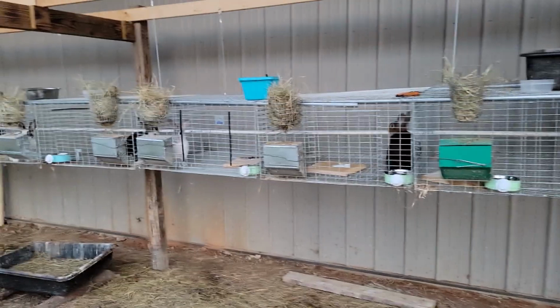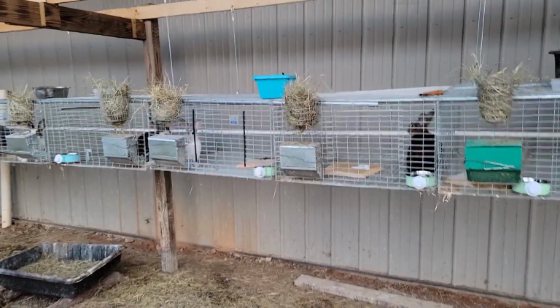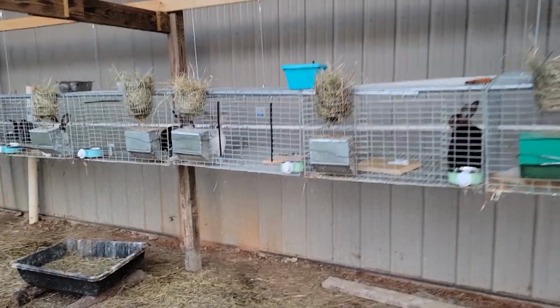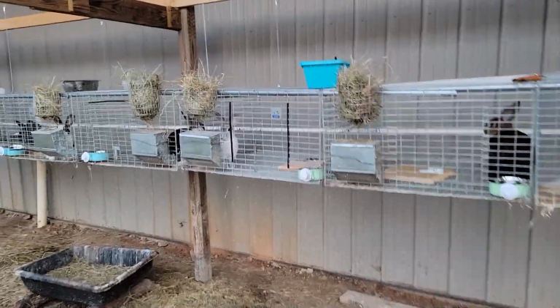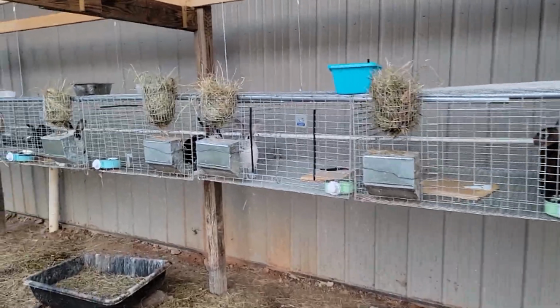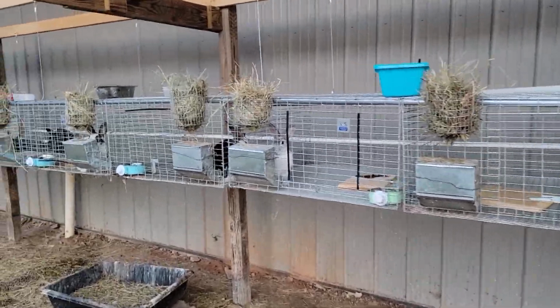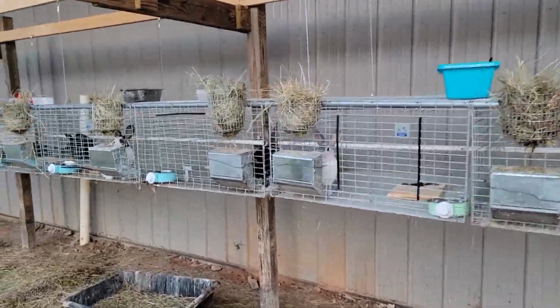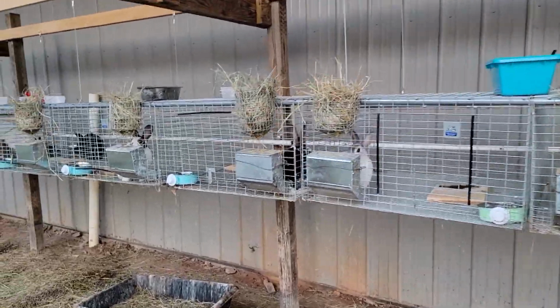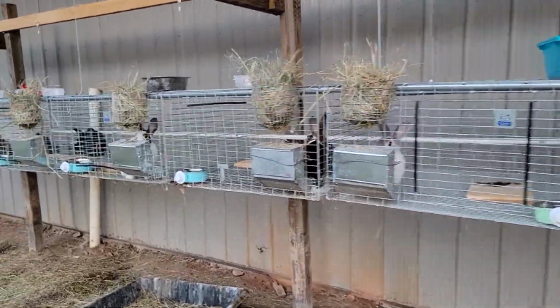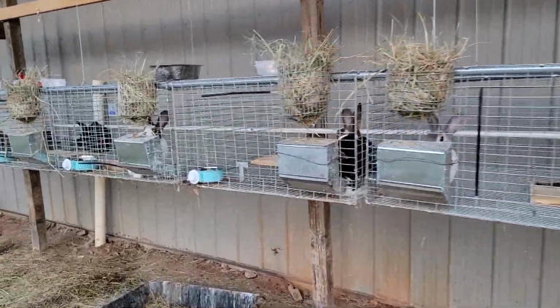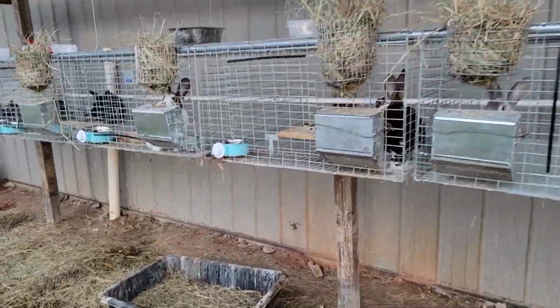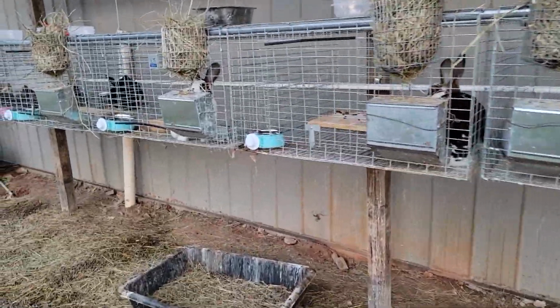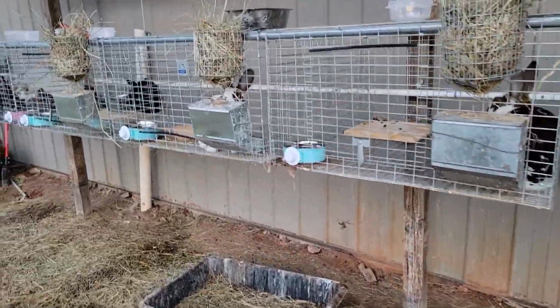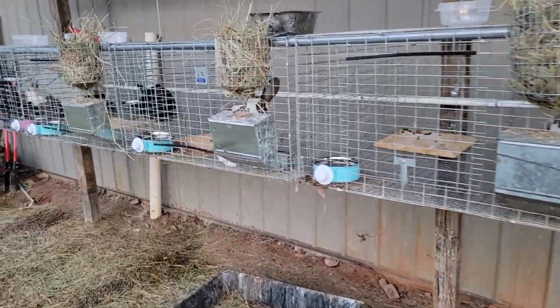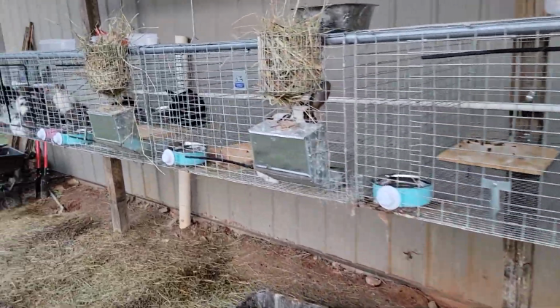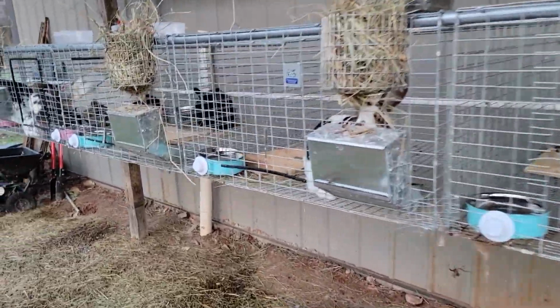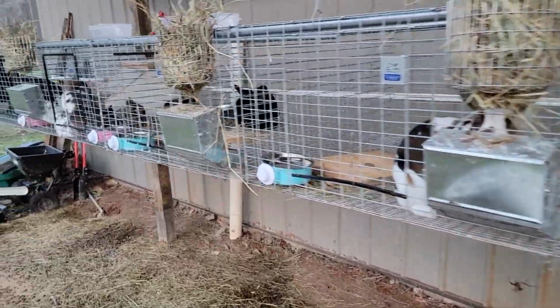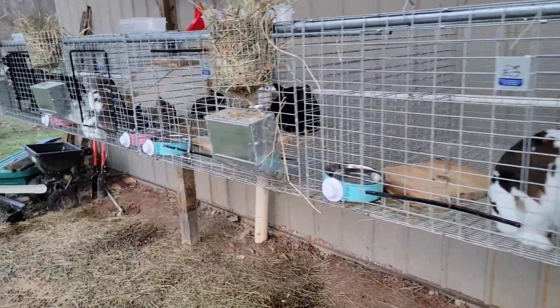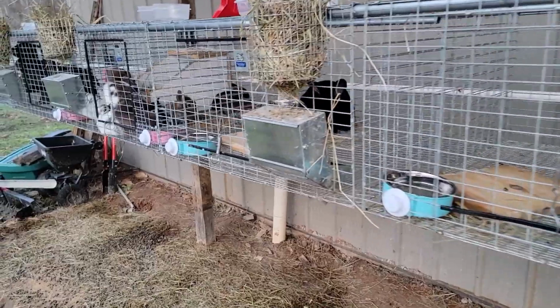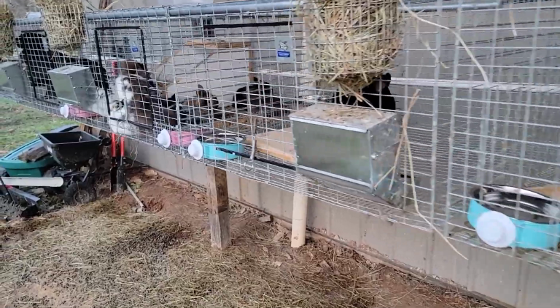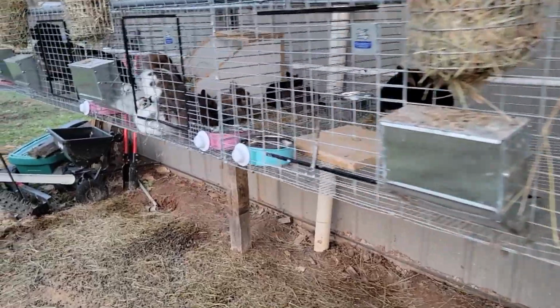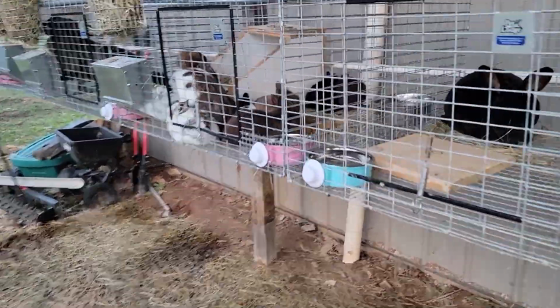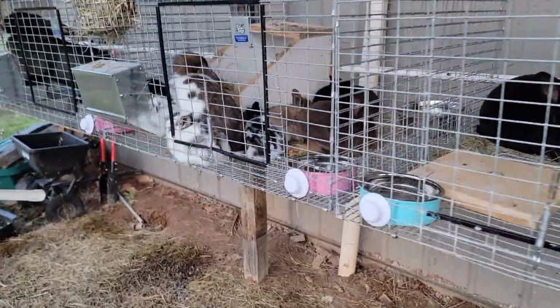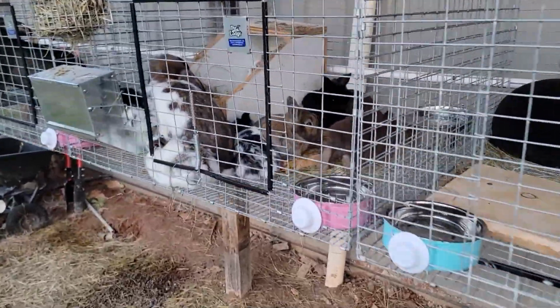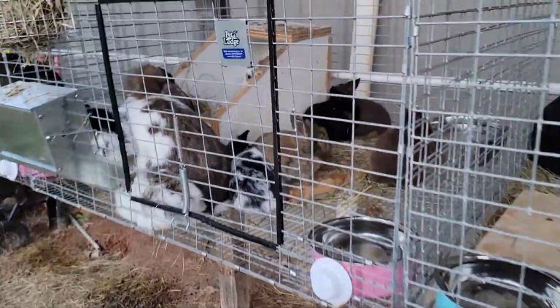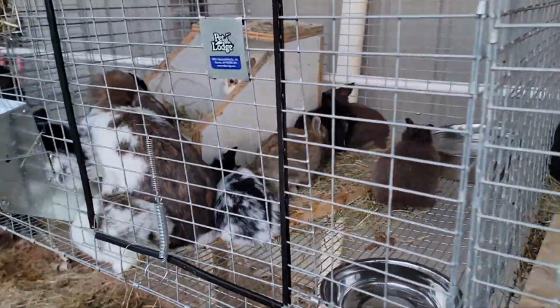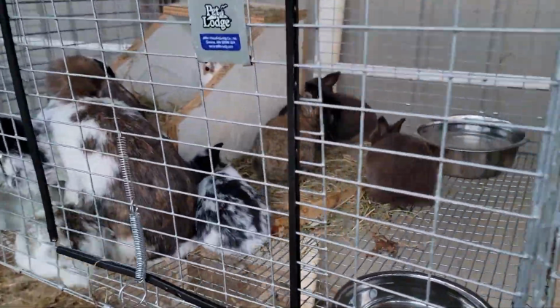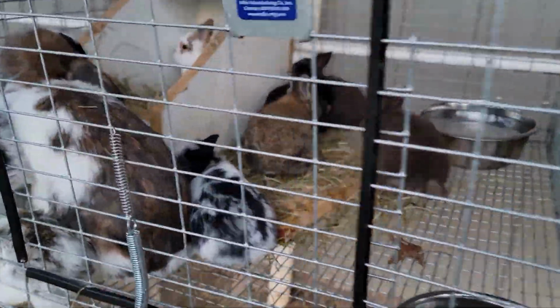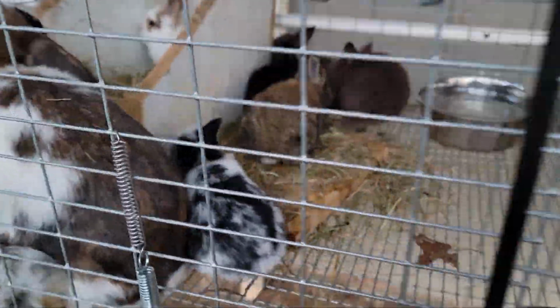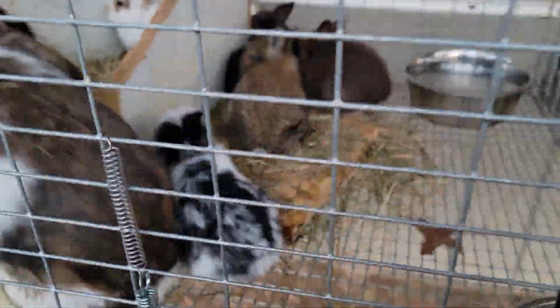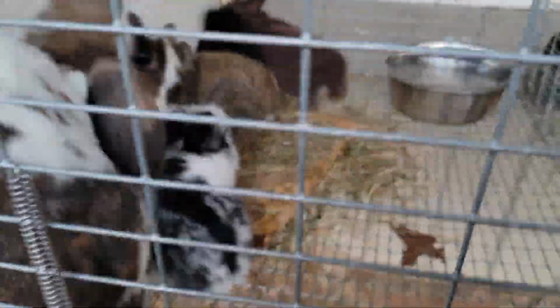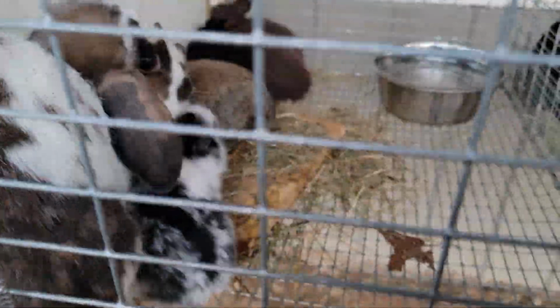All right, doing a quick video just to show you guys what one-month-old rabbits look like. As you can see, they're about this big.